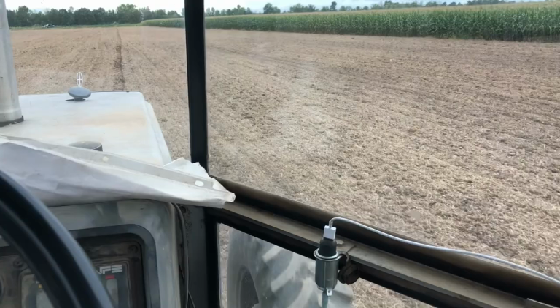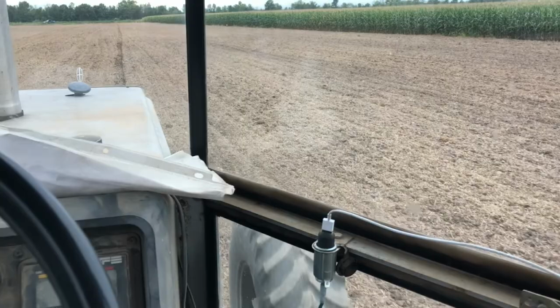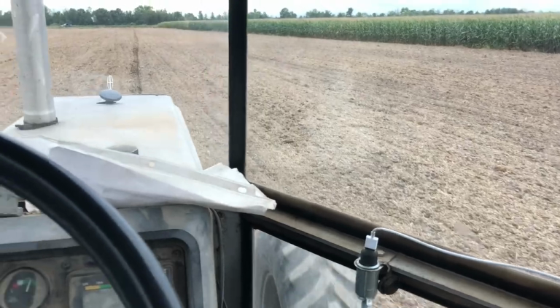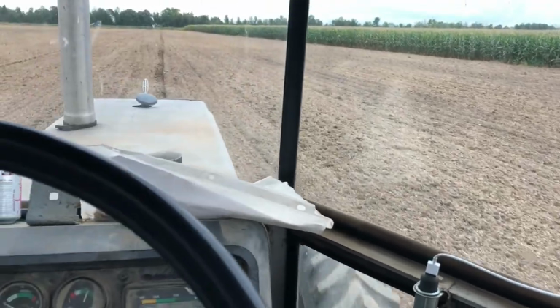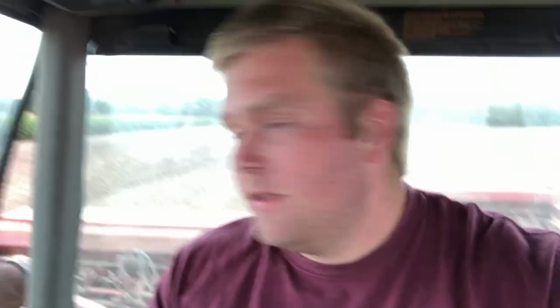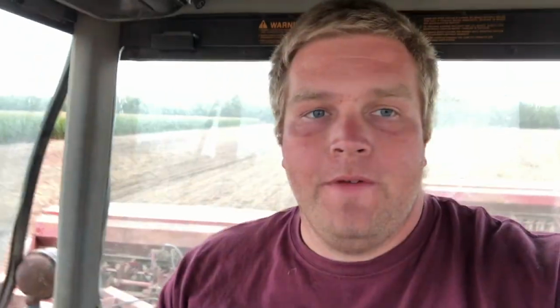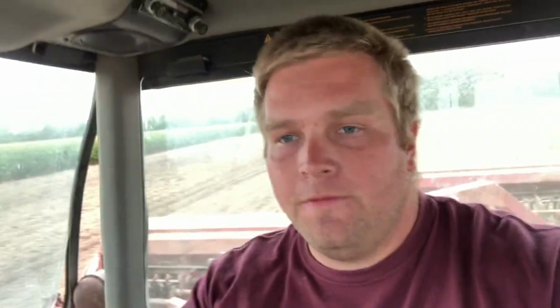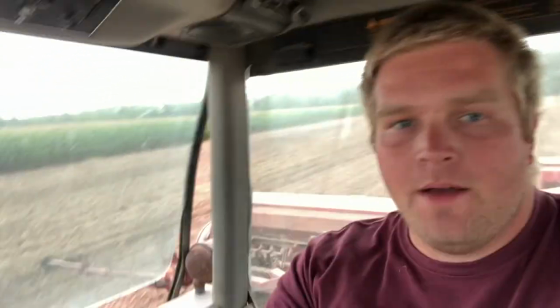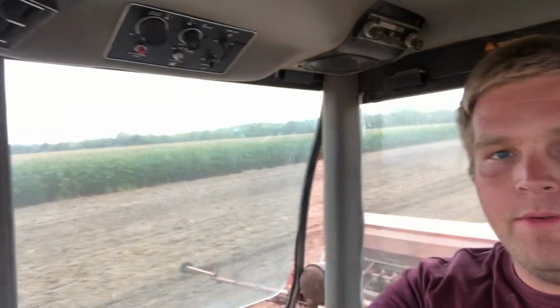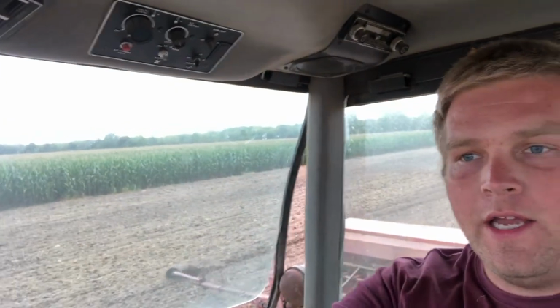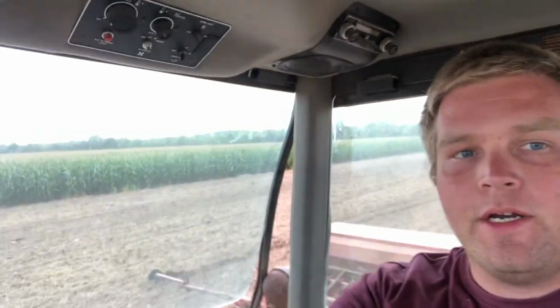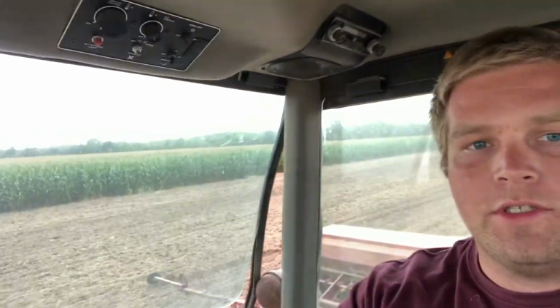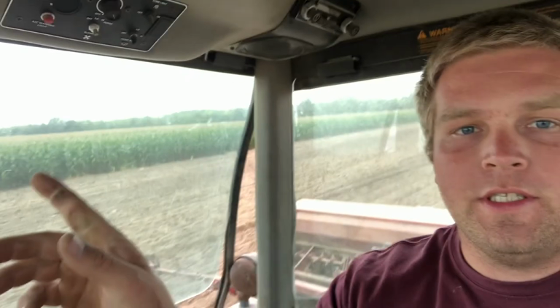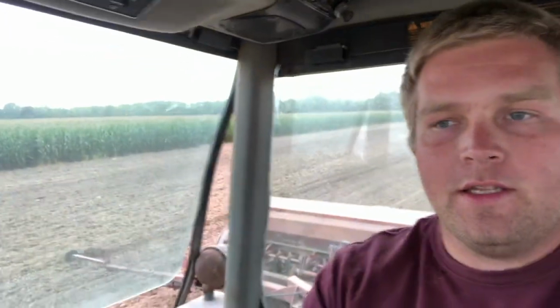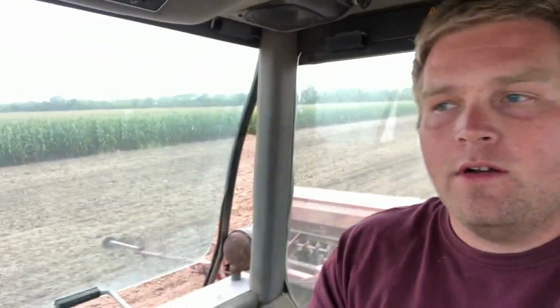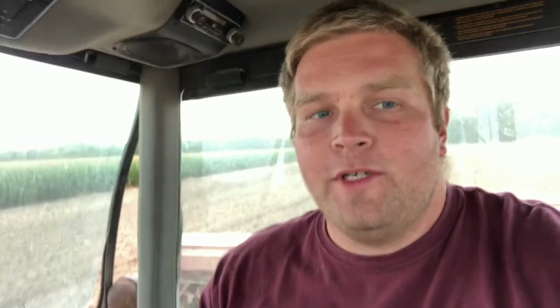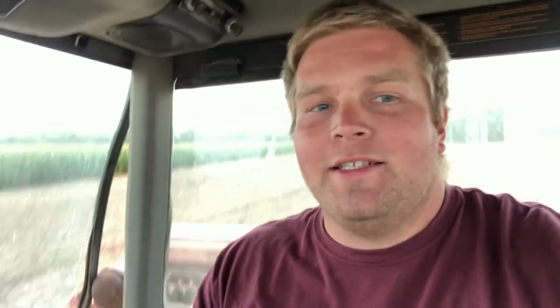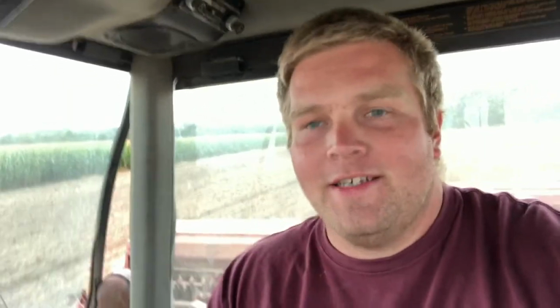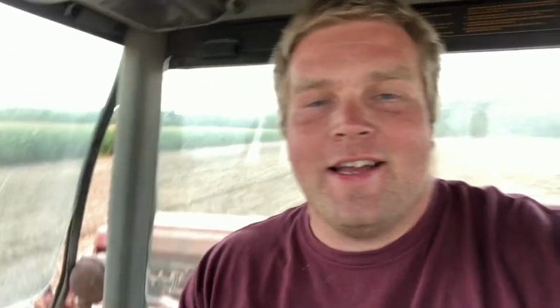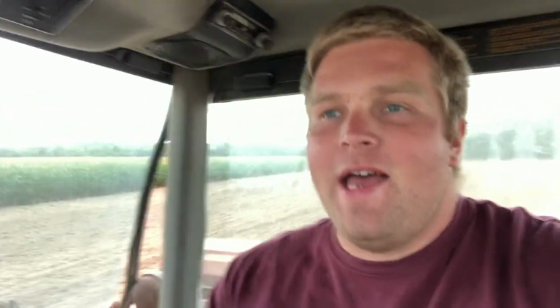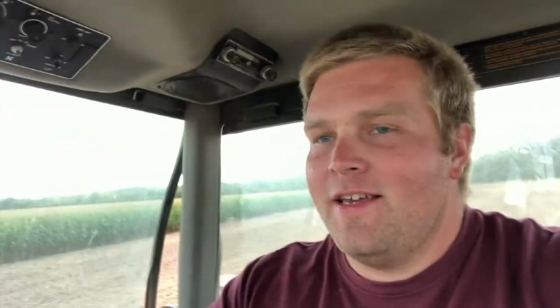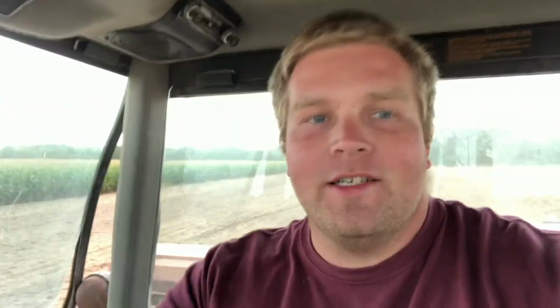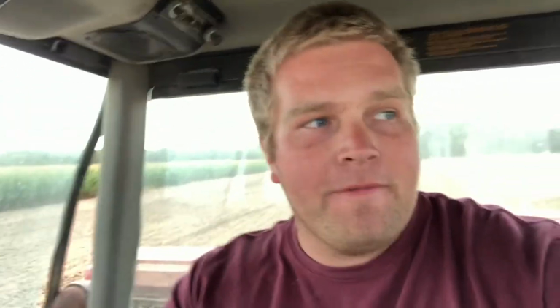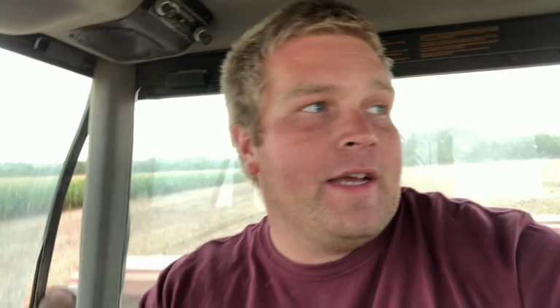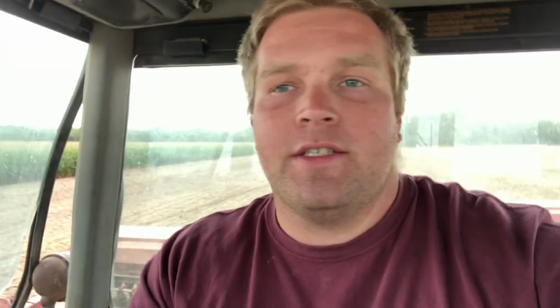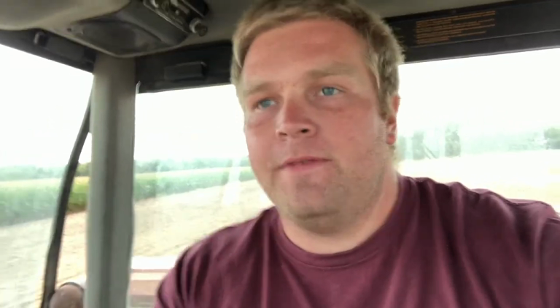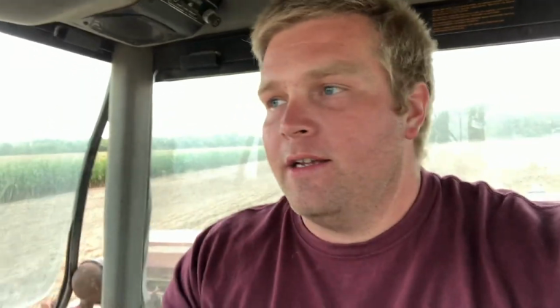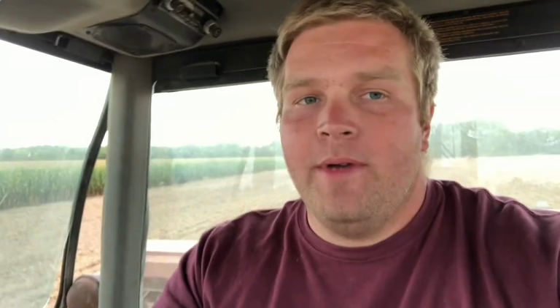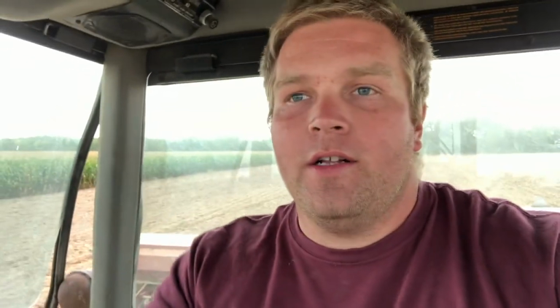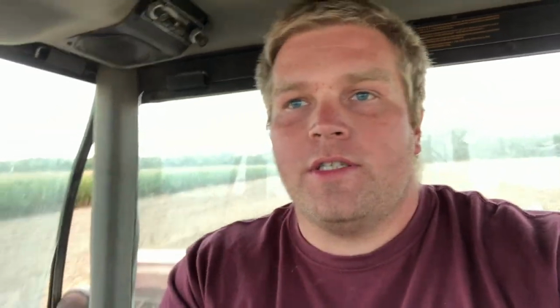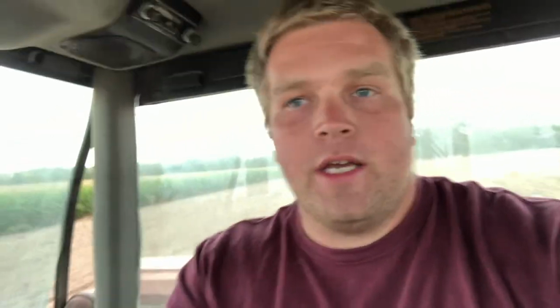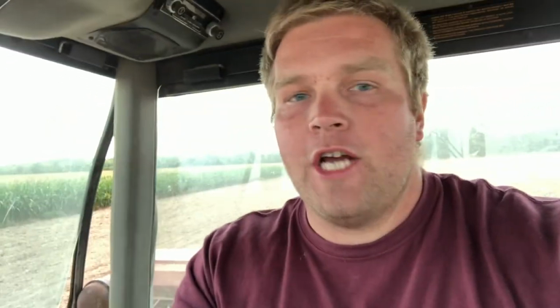We got our seed this morning so we can finish this field up. We're getting pretty close — just have to get to the corn. Two bags should do it. I got two bags thinking that was about five acres left, and it's going to be real close. We're going to give it a shot.